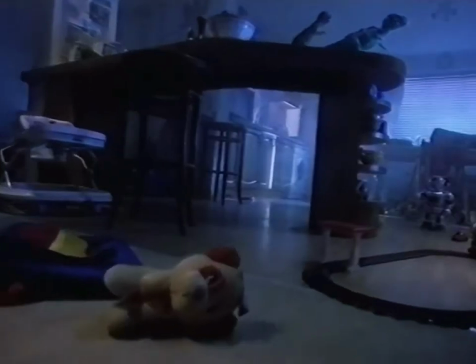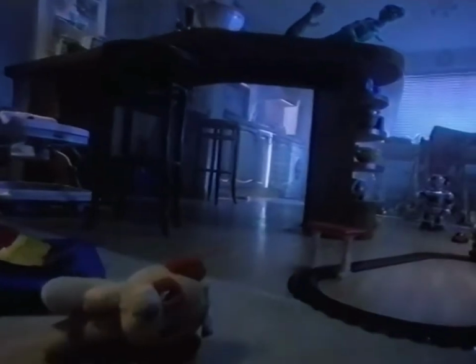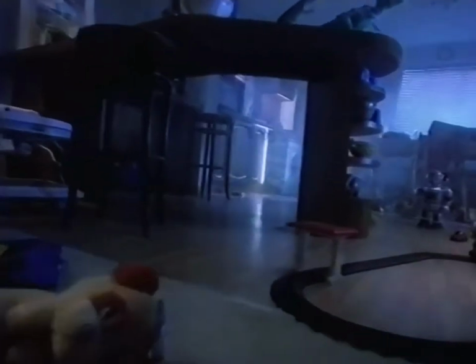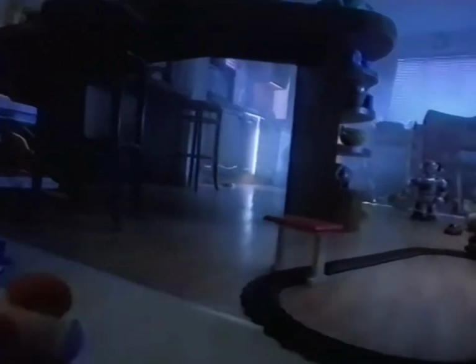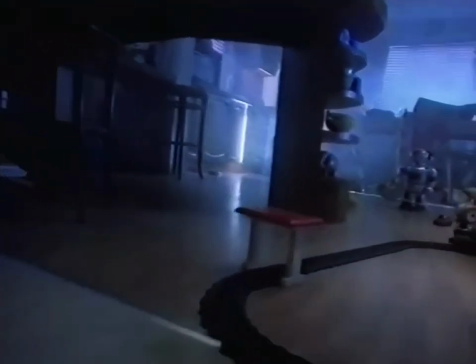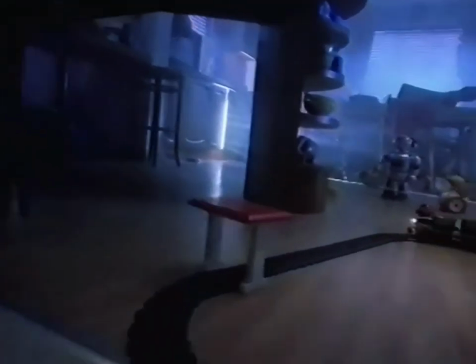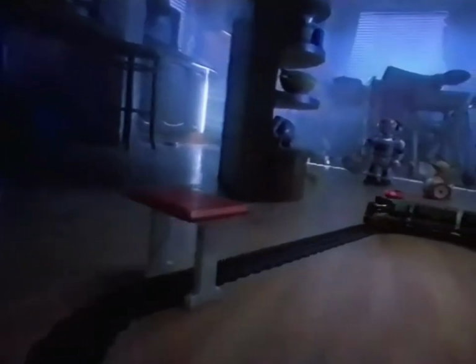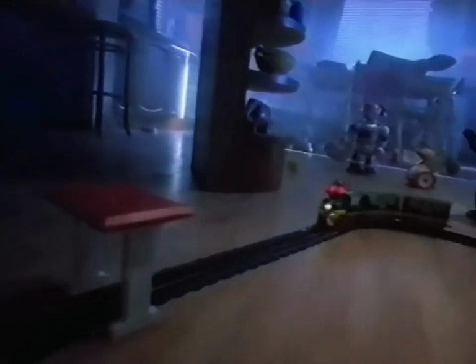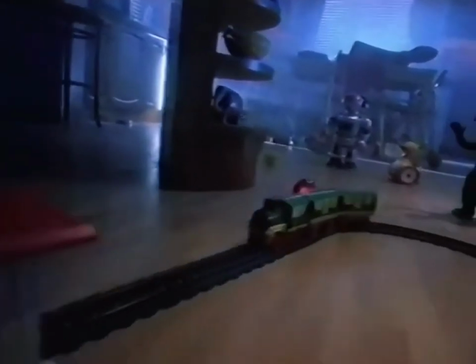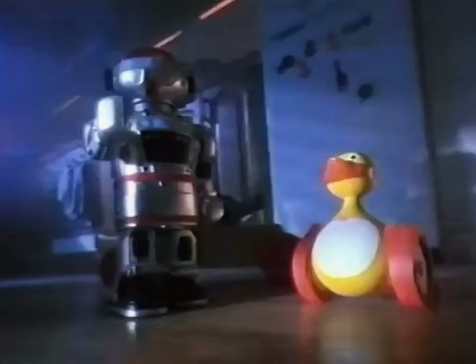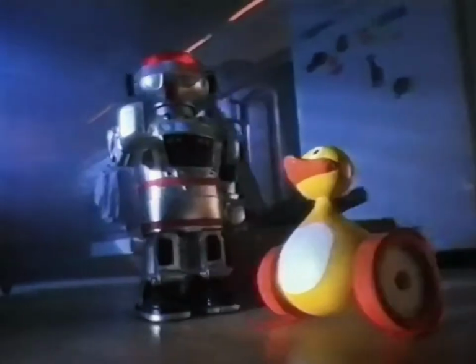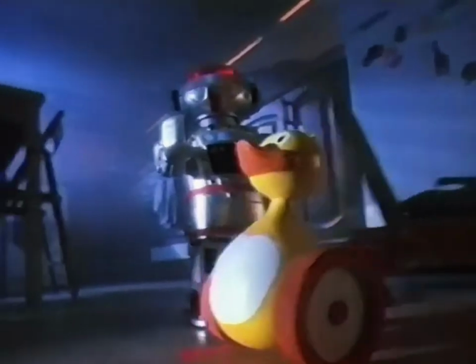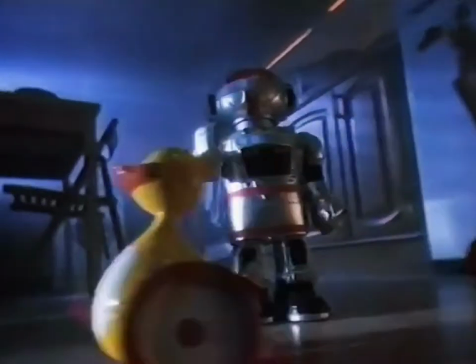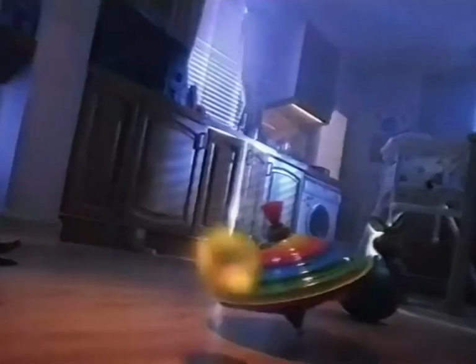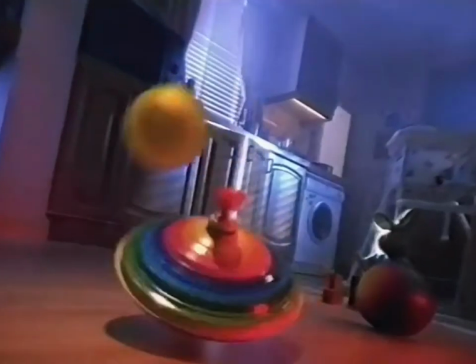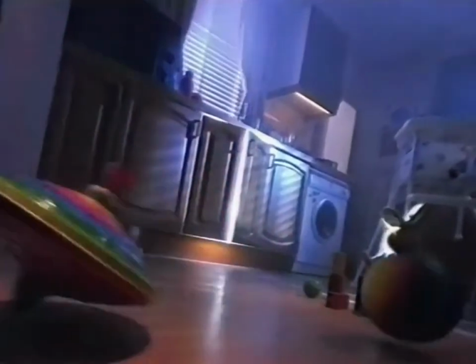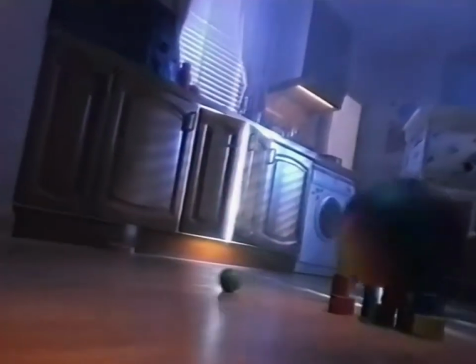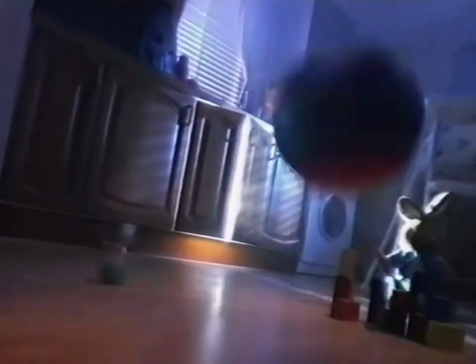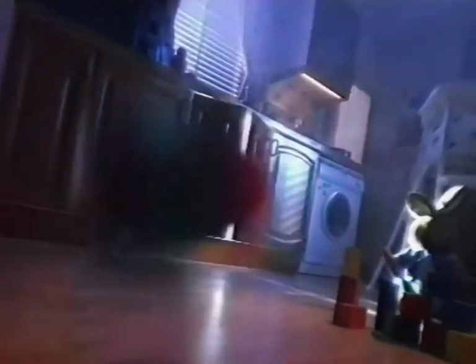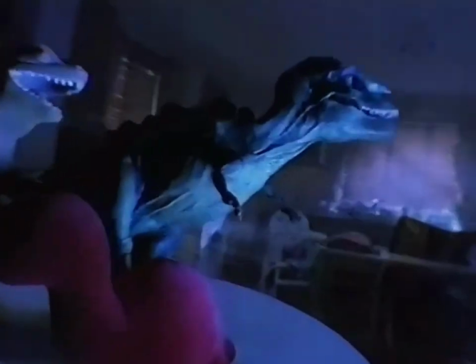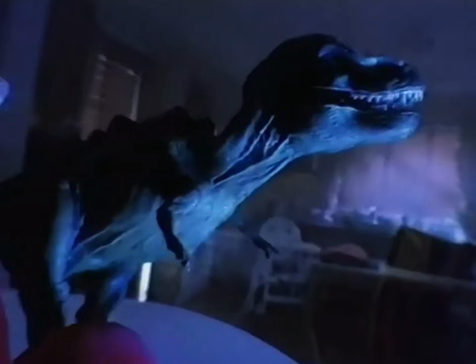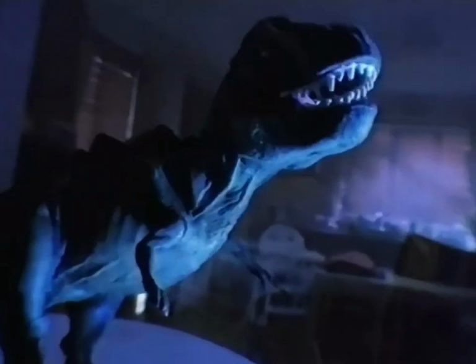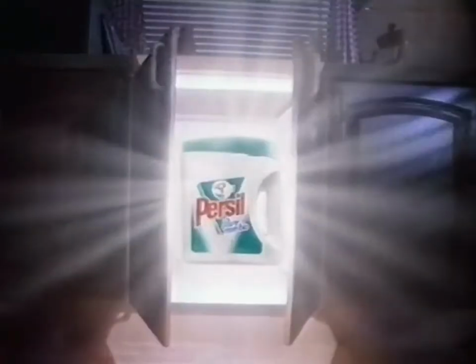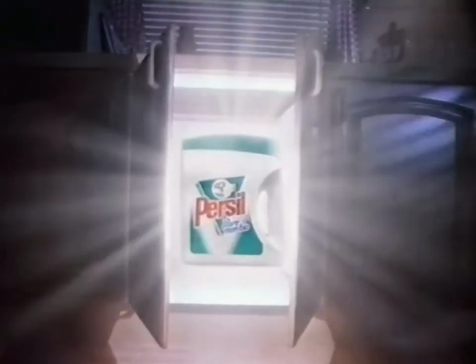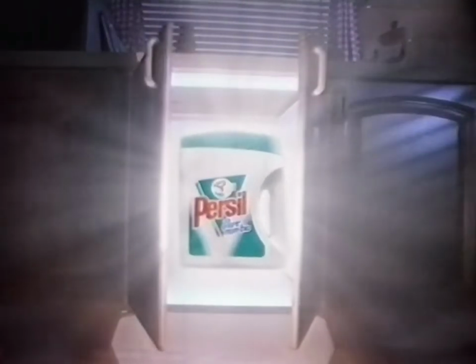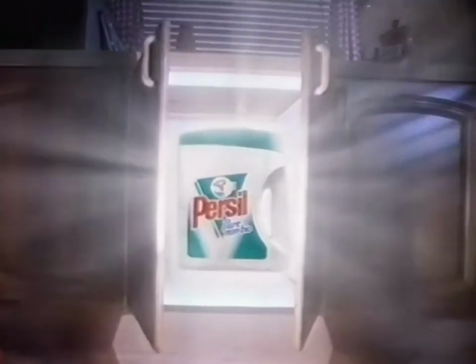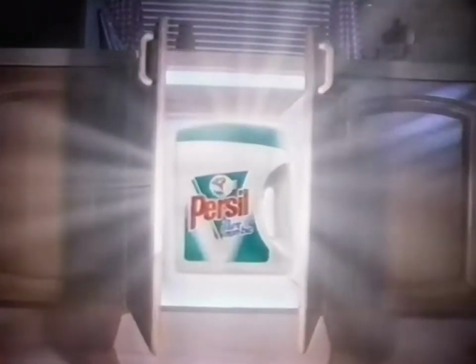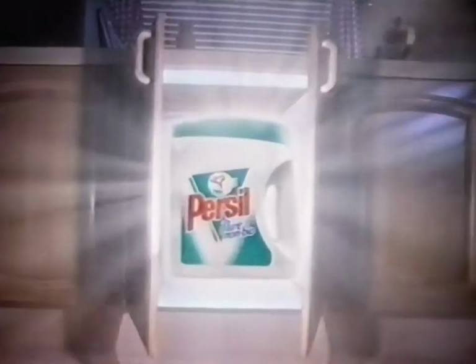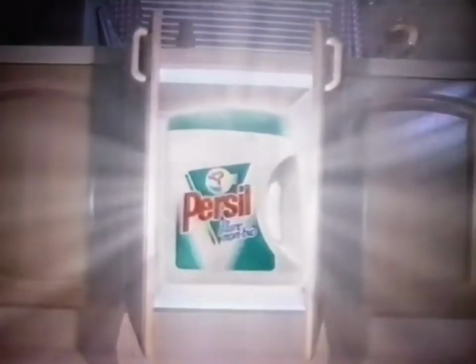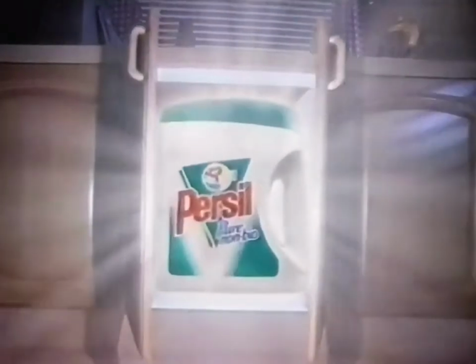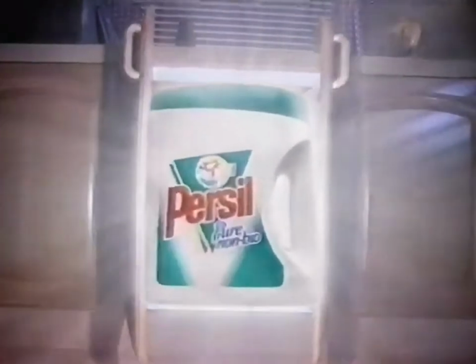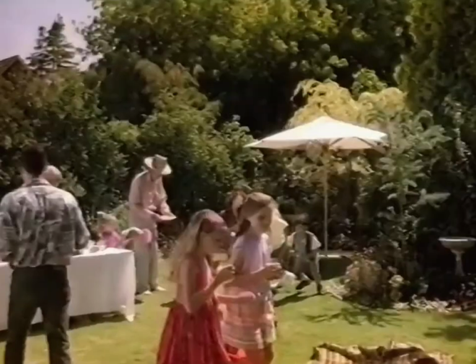Something very different has arrived. Something you've never experienced before. It's a totally new non-bio called Persil Pure. The most effective non-bio we've ever made.